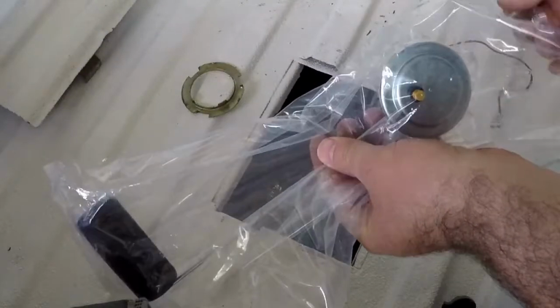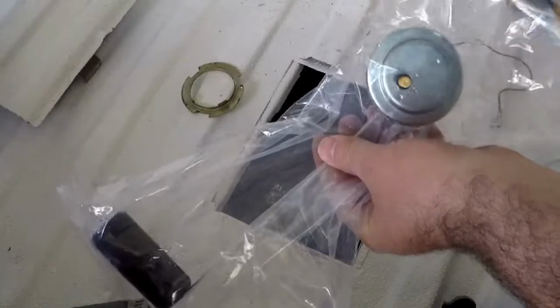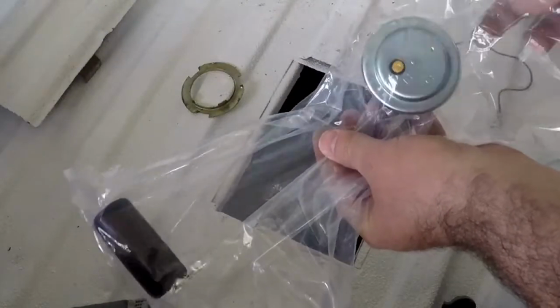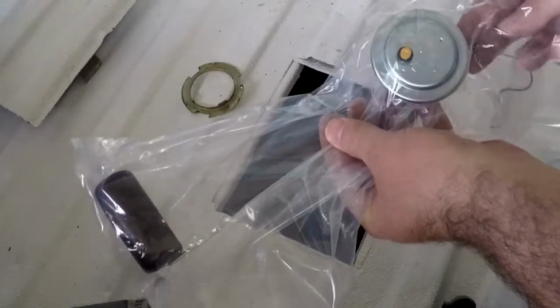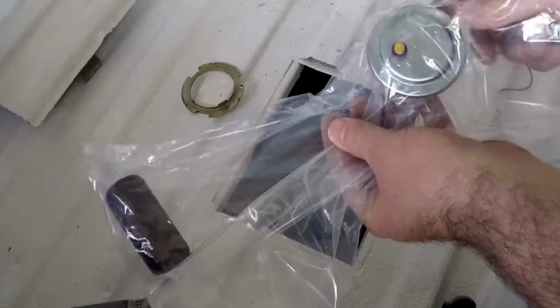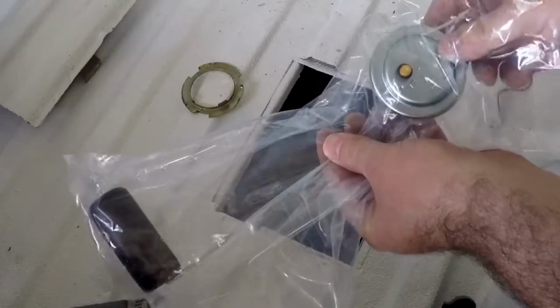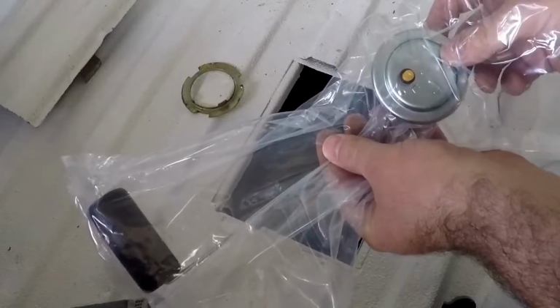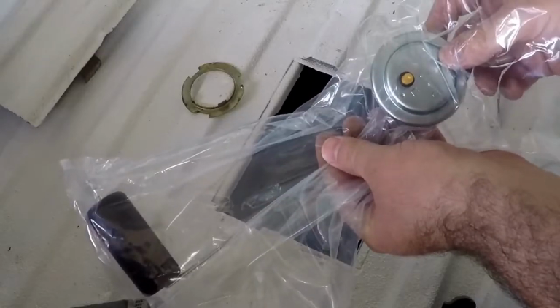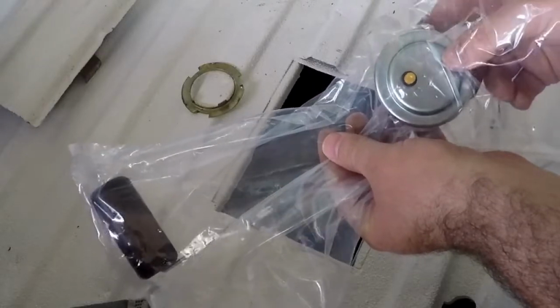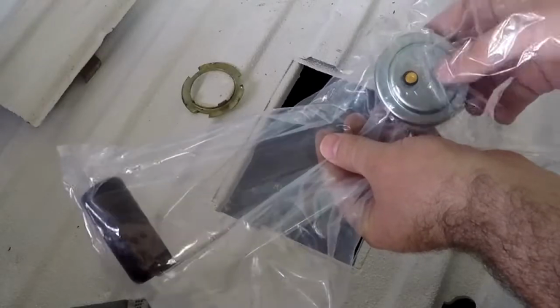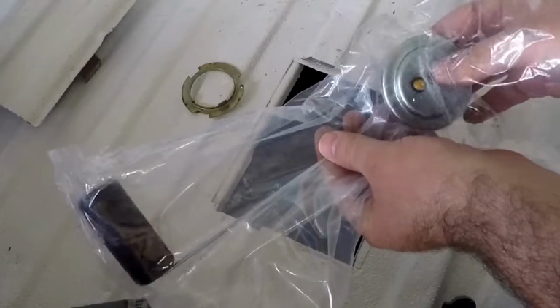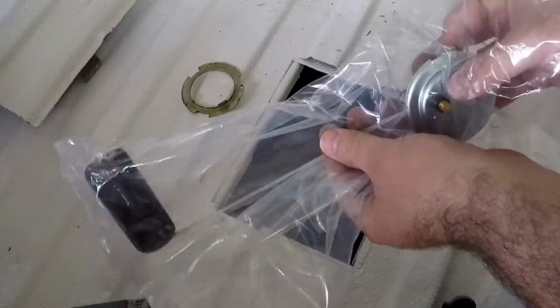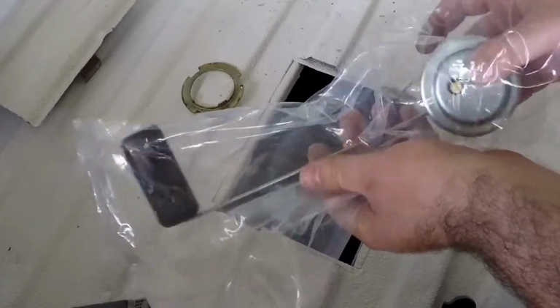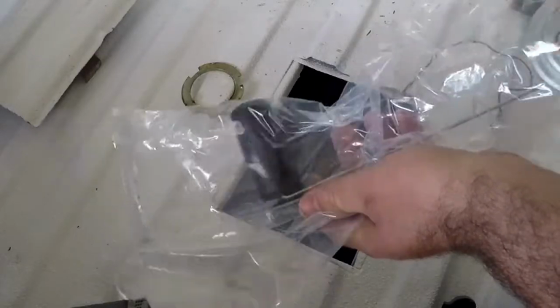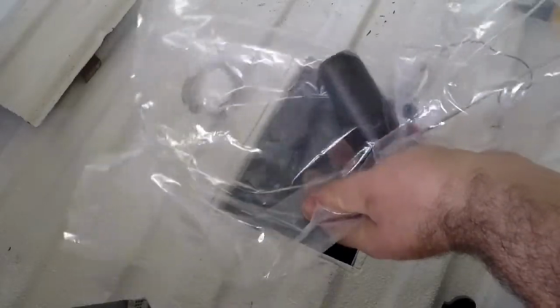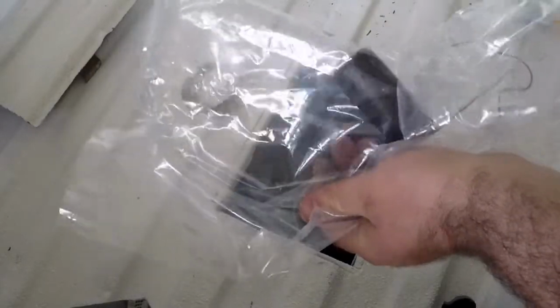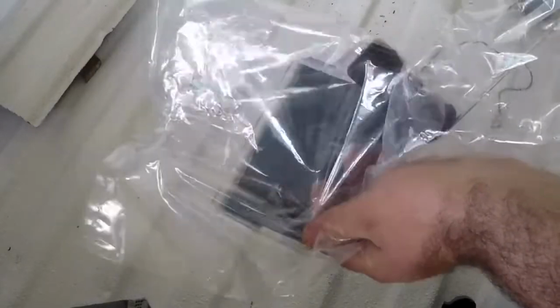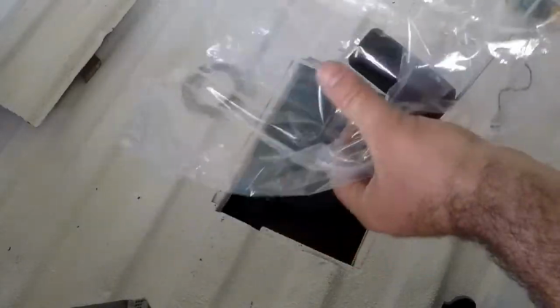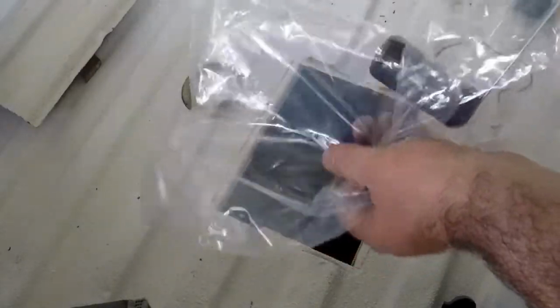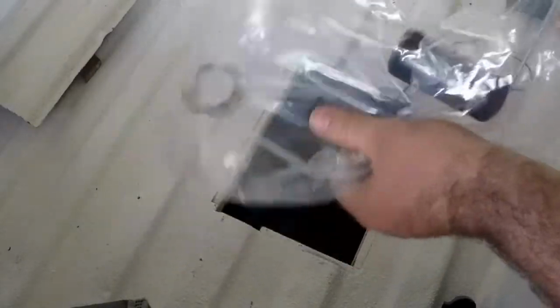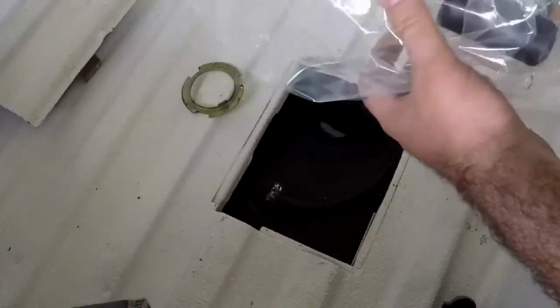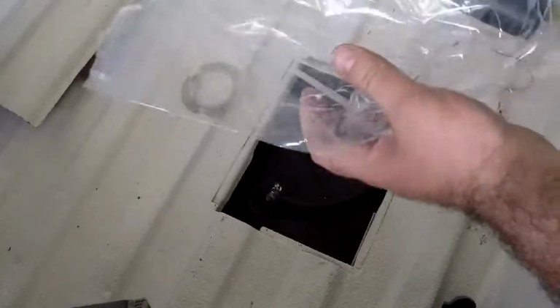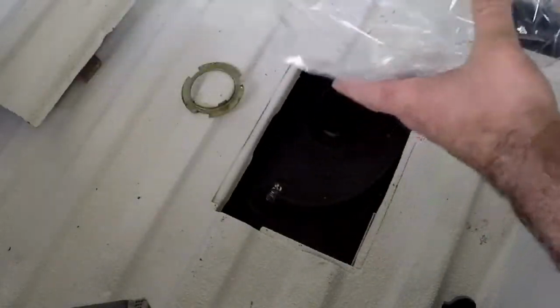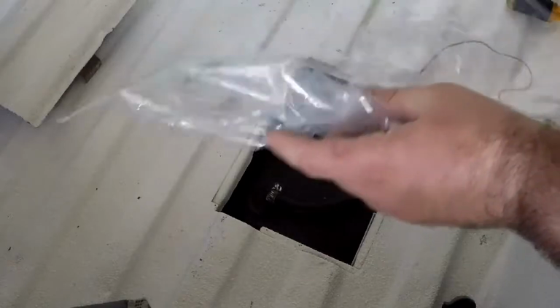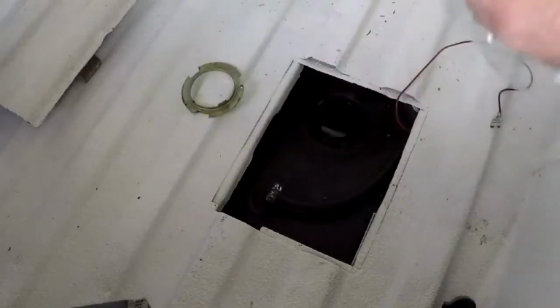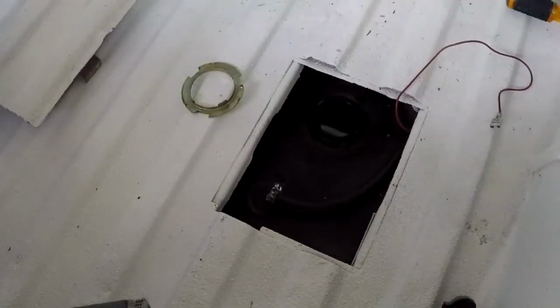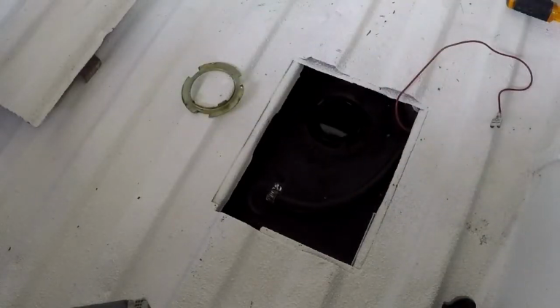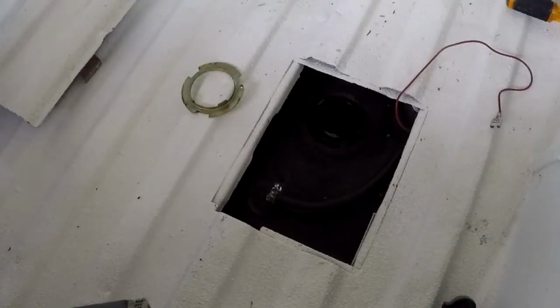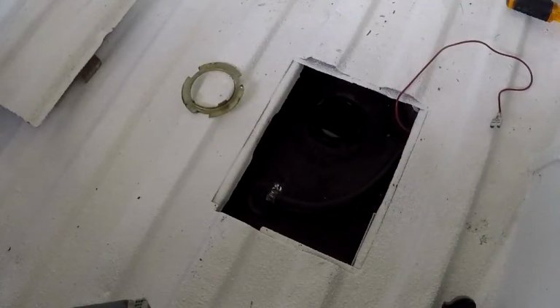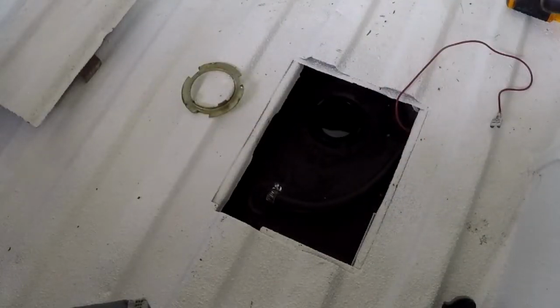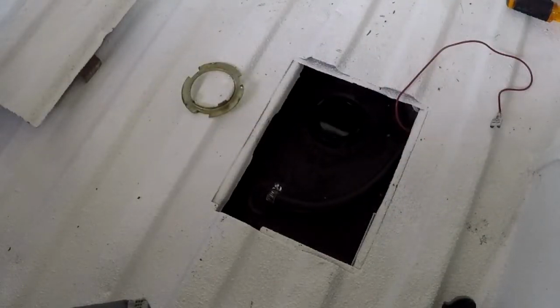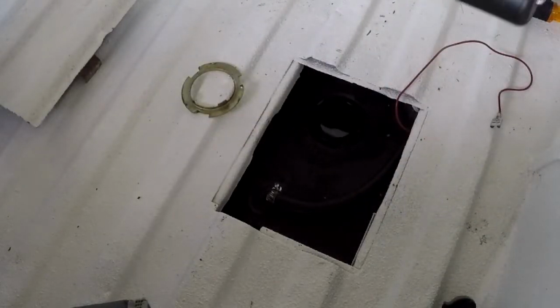This is a replacement unit, a genuine Nissan one. It cost me a little bit of coin.